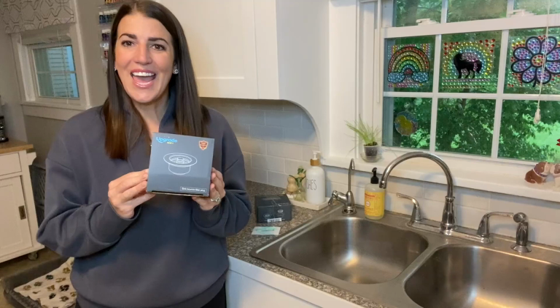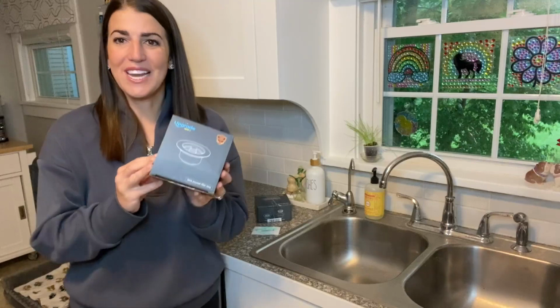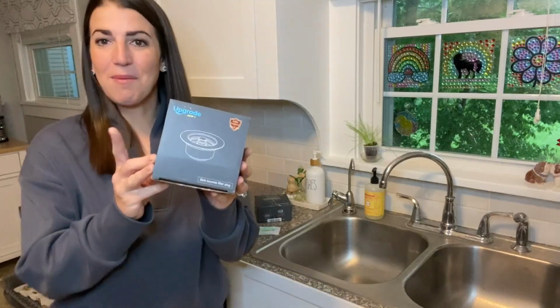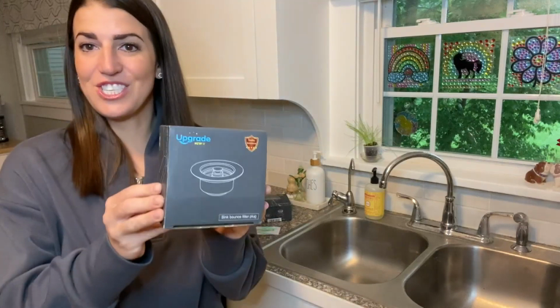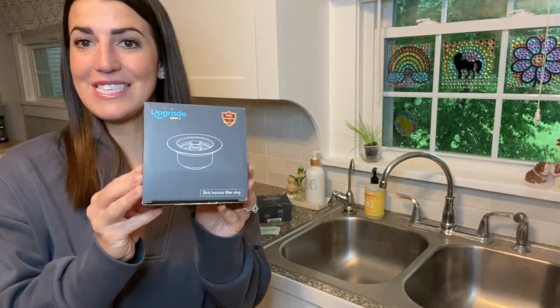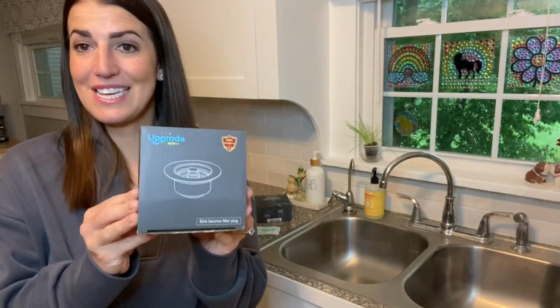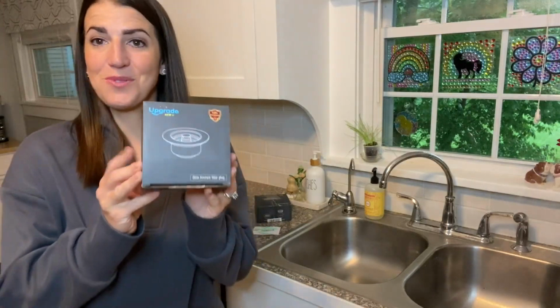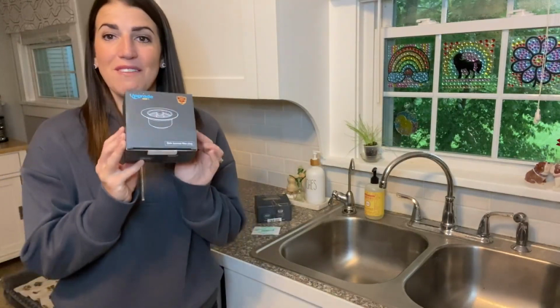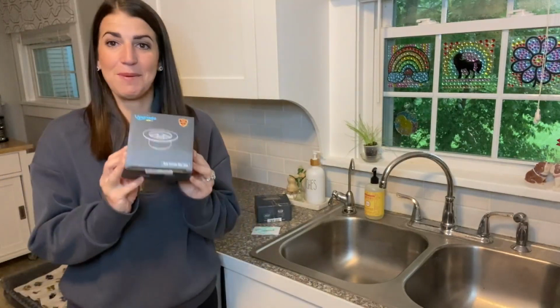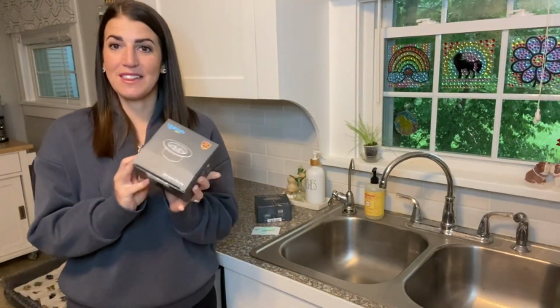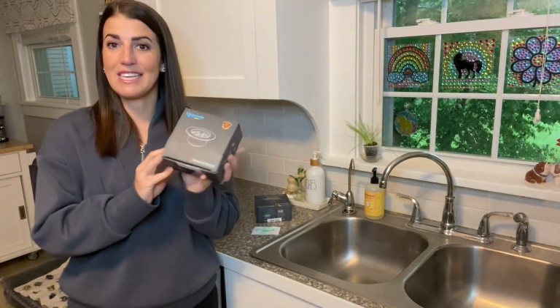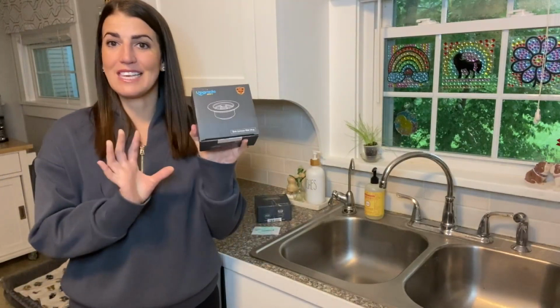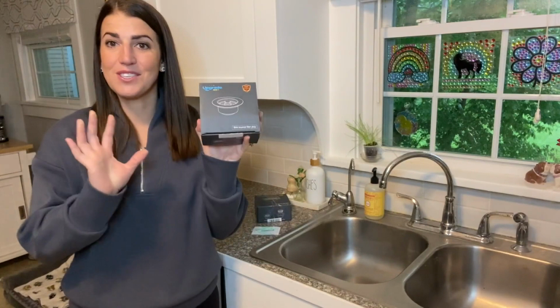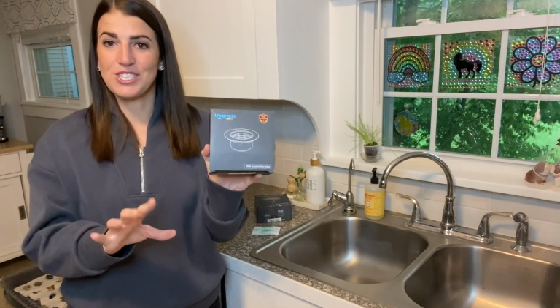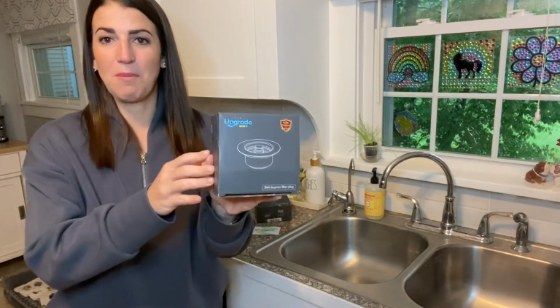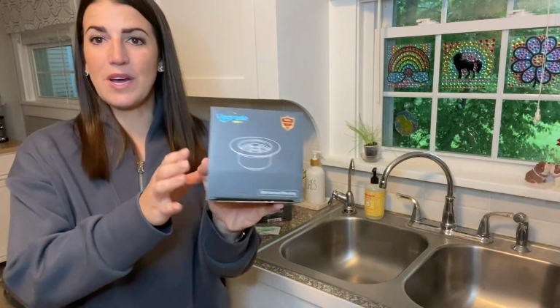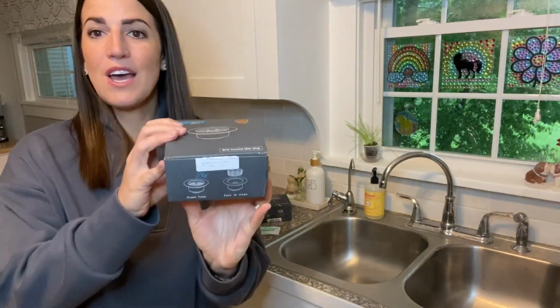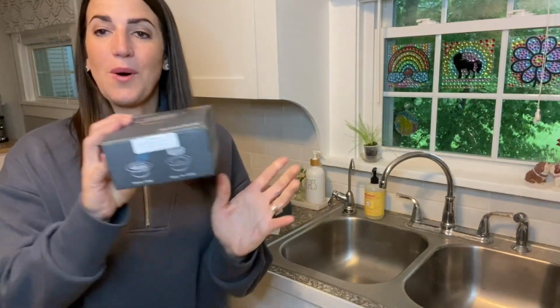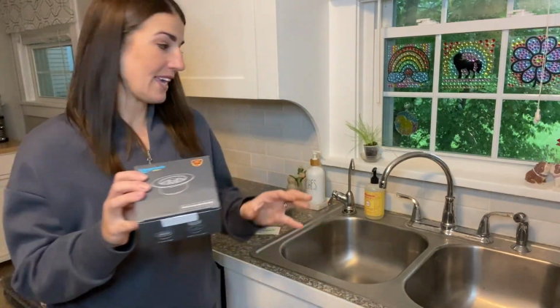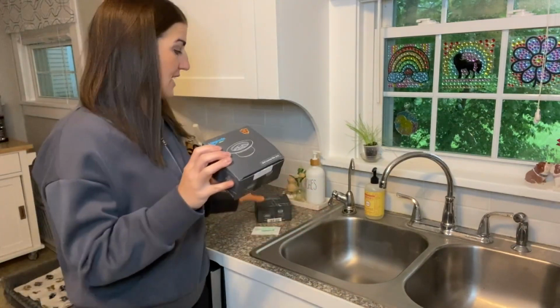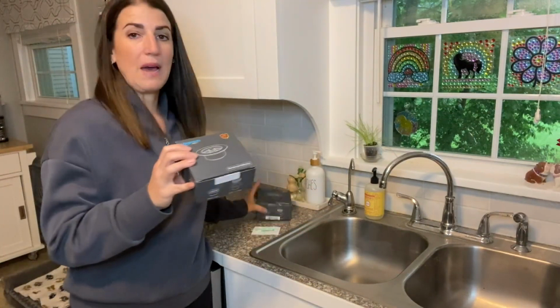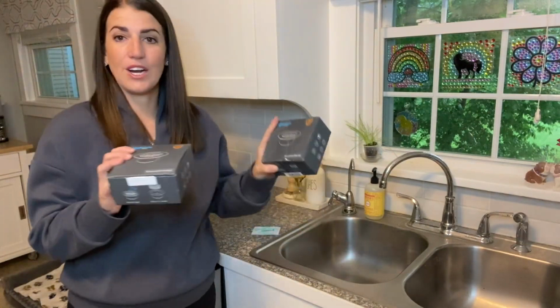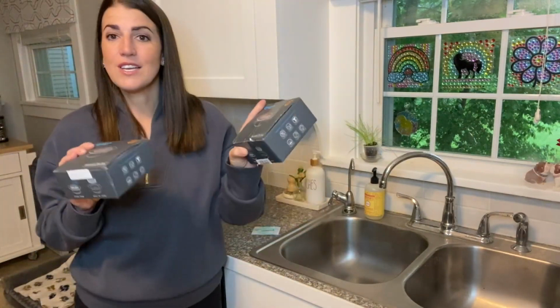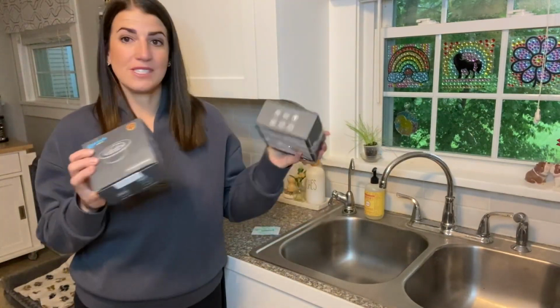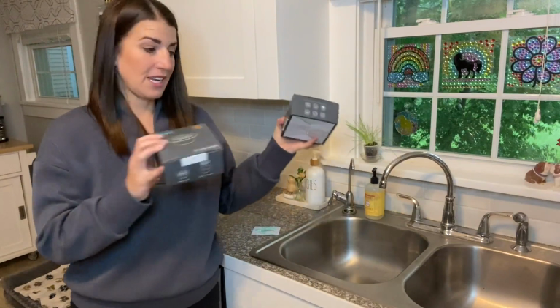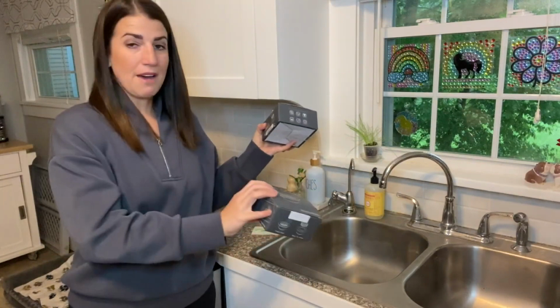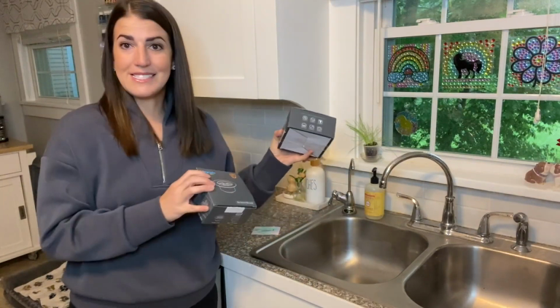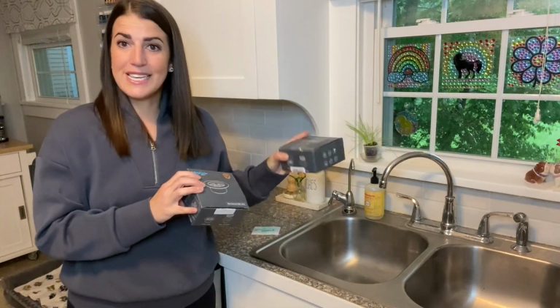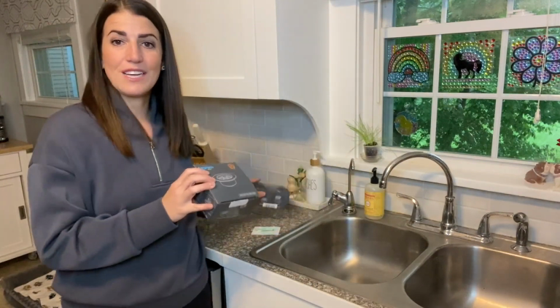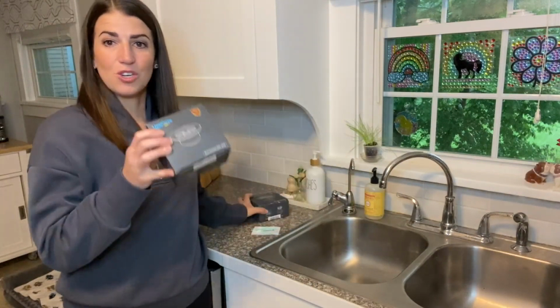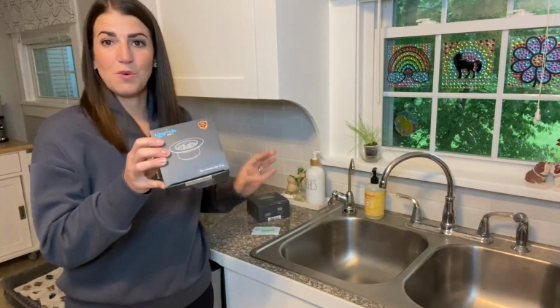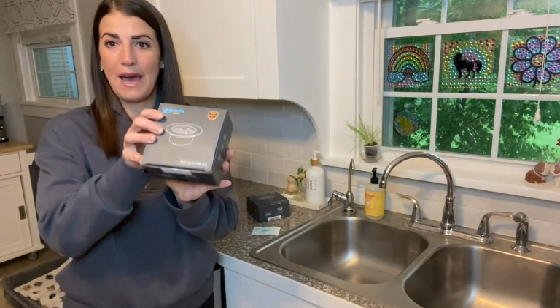Hey everyone, I want to come on and share these sink strainers with you. I've been absolutely loving these — they look so much nicer than my old ones. I got the two-pack here, which is great if you have a double sink like I do, or just want one for backup.